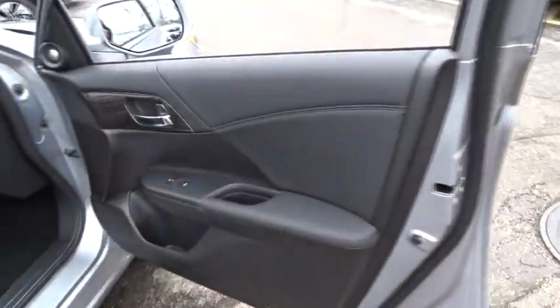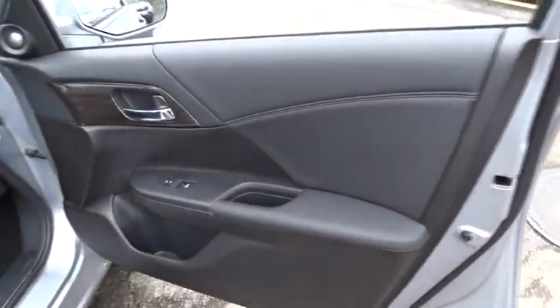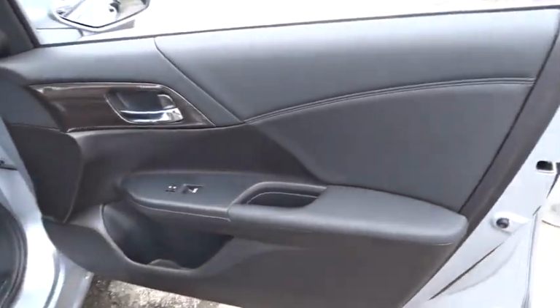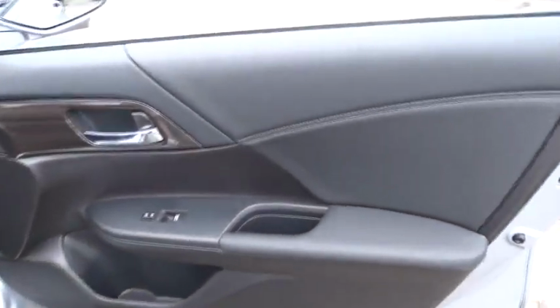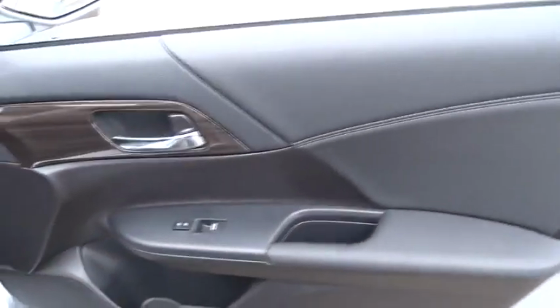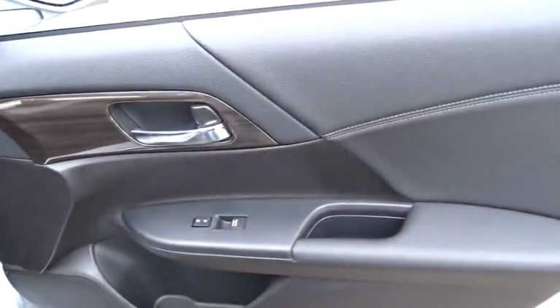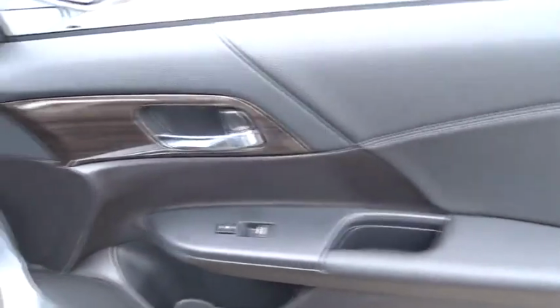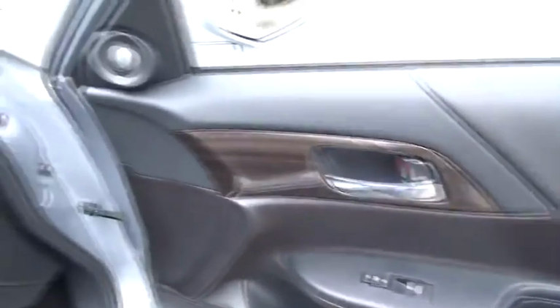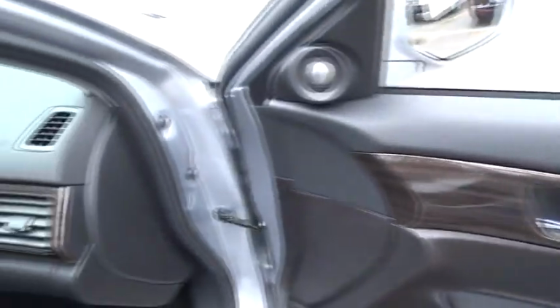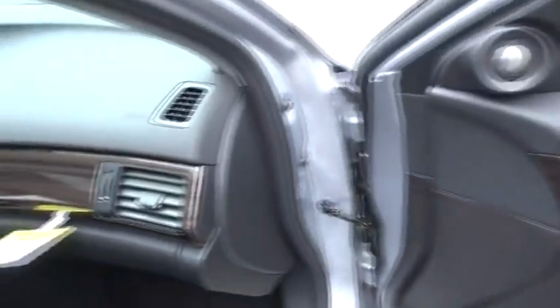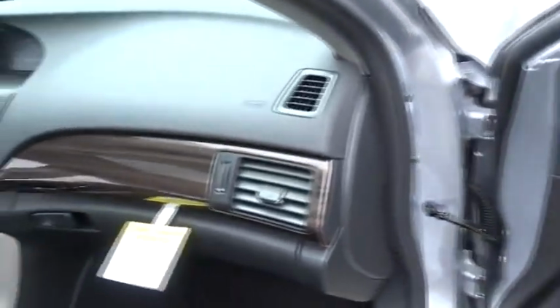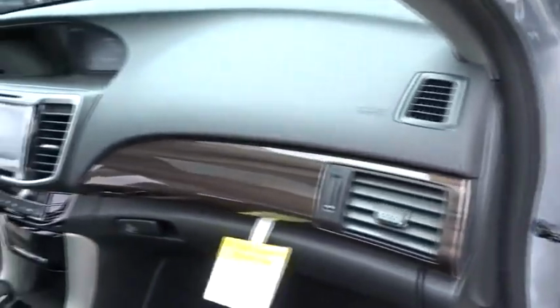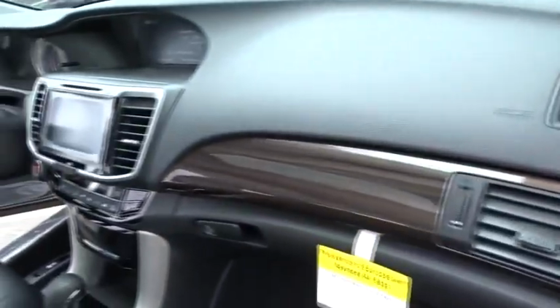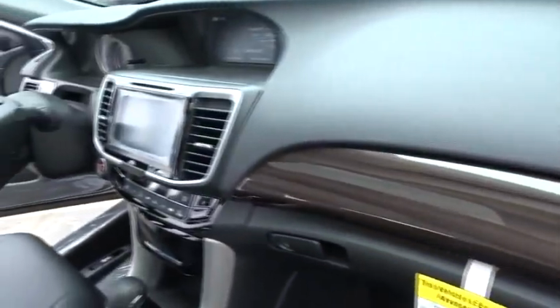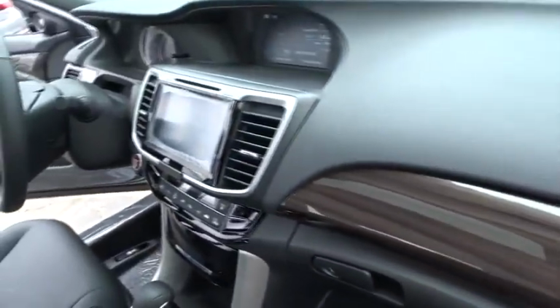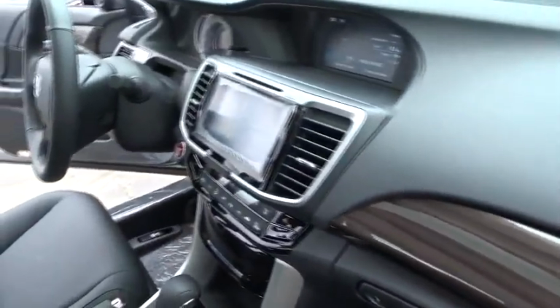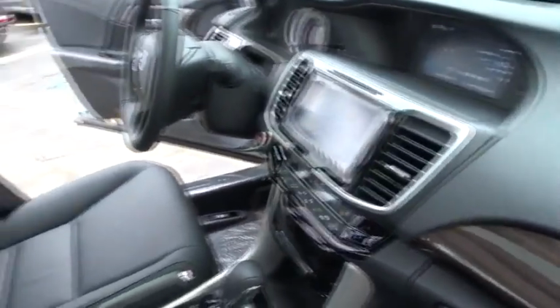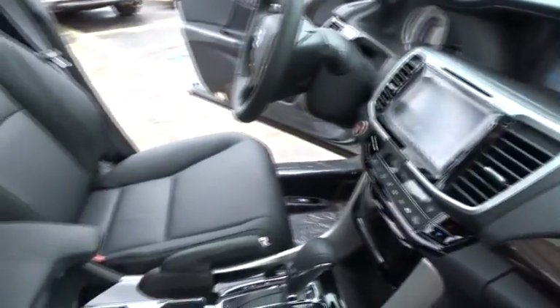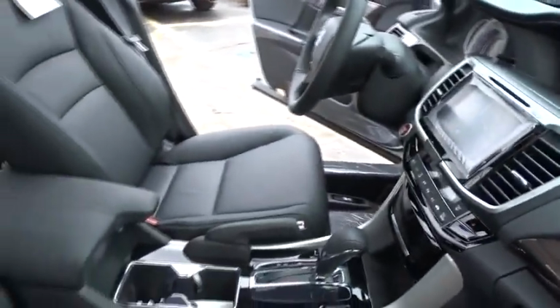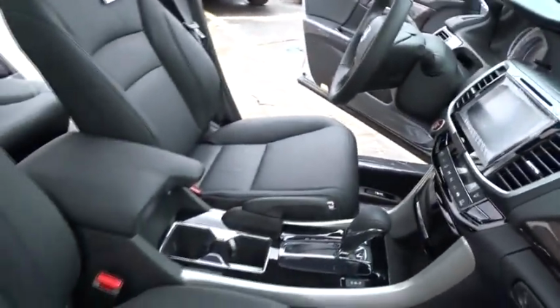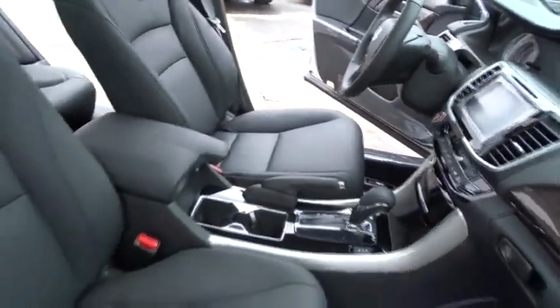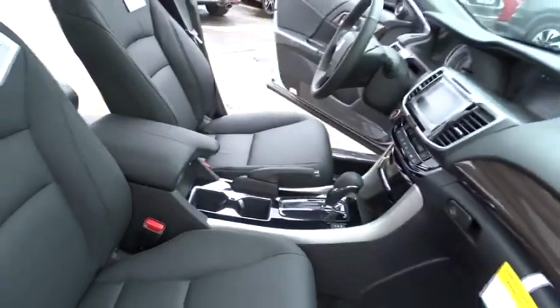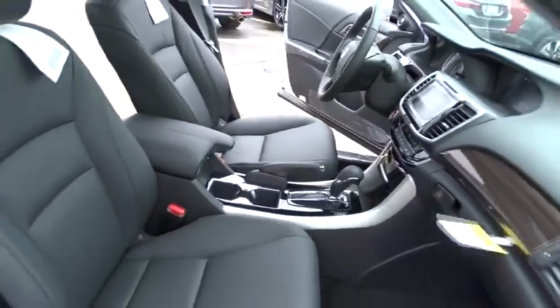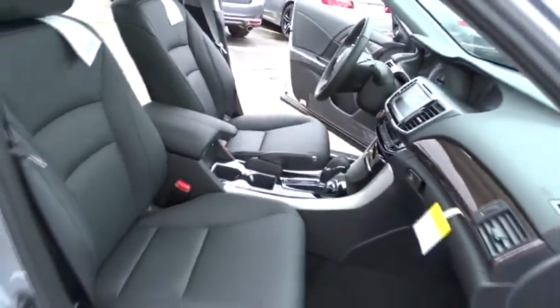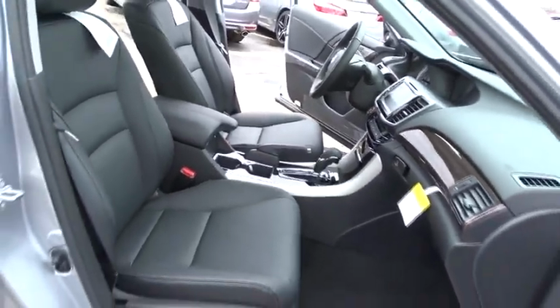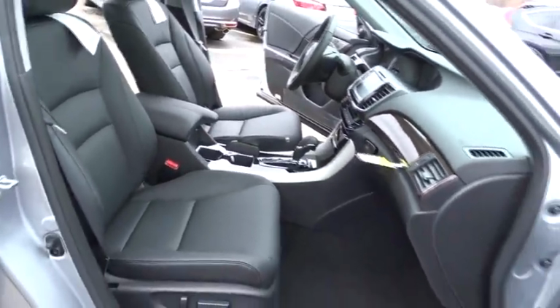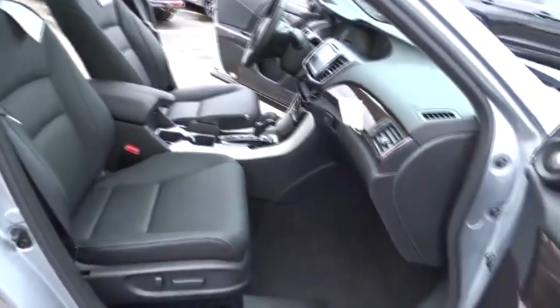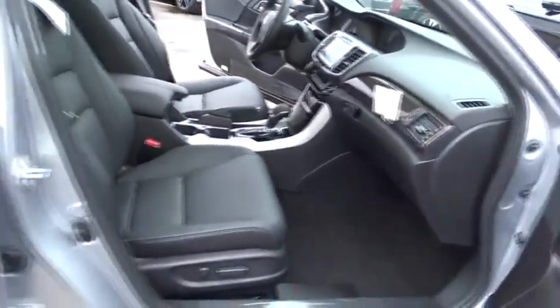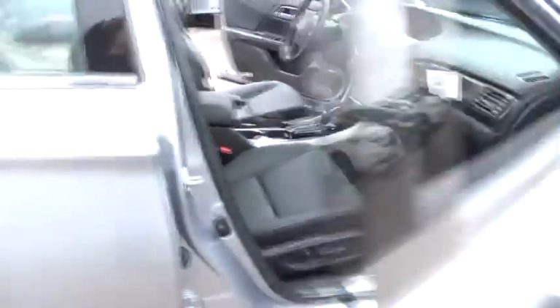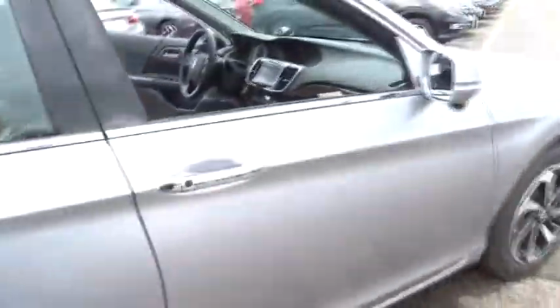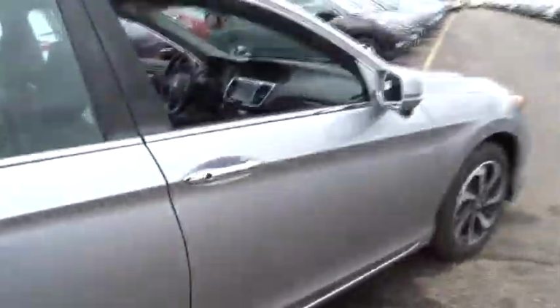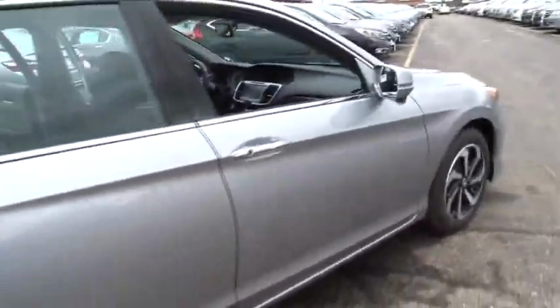Anti-lock braking system, remote engine start, stability control, traction control, keyless entry, power passenger seat, backup camera, steering wheel audio controls, moonroof, Bluetooth.